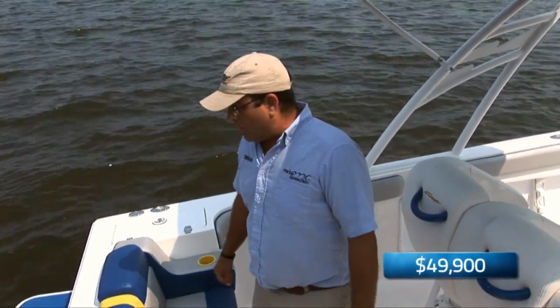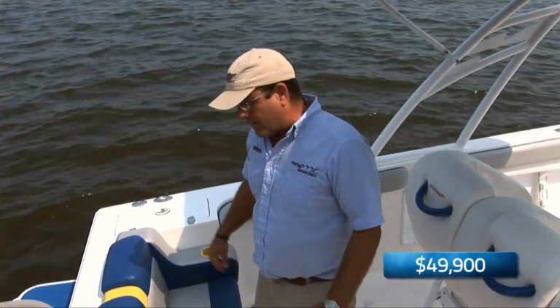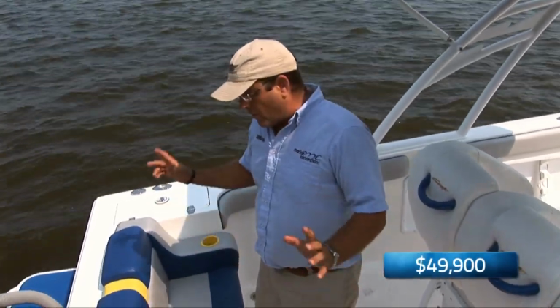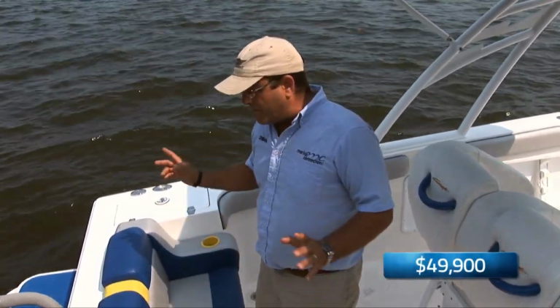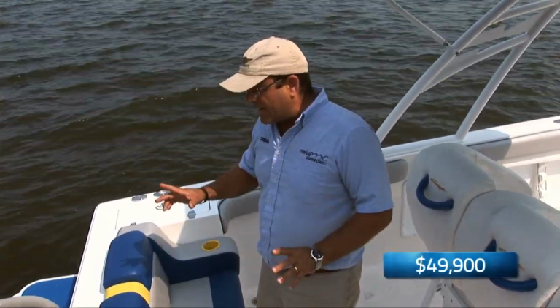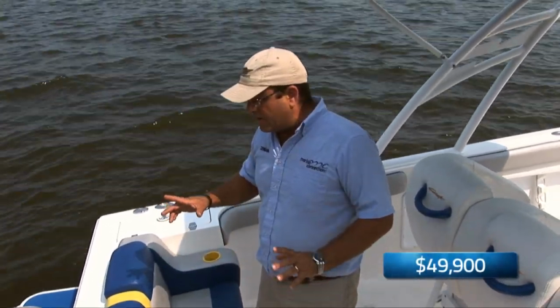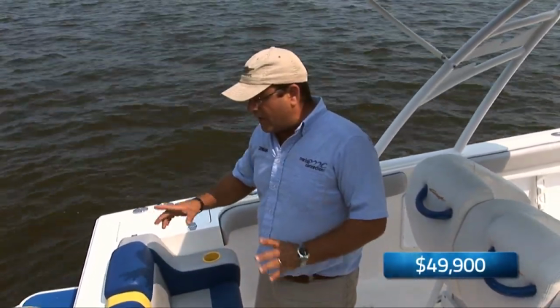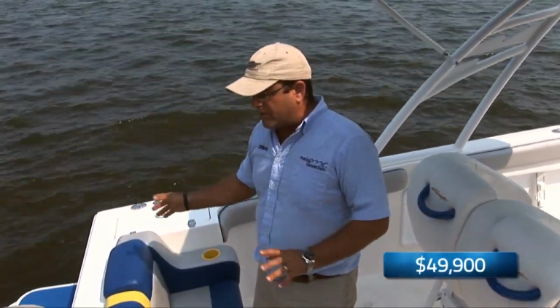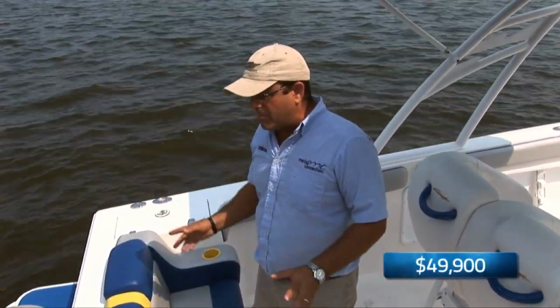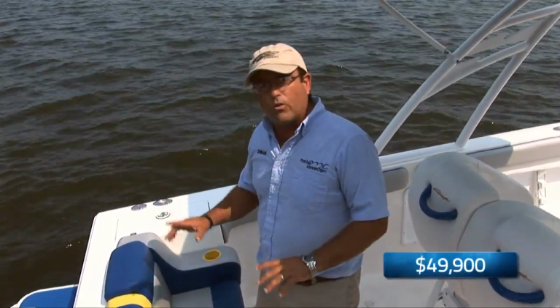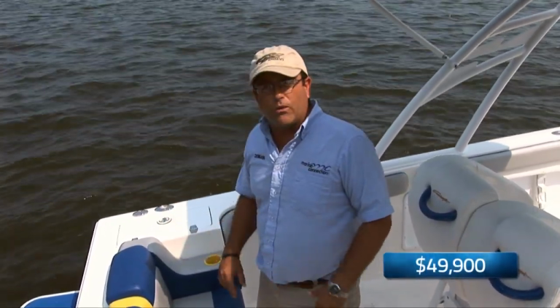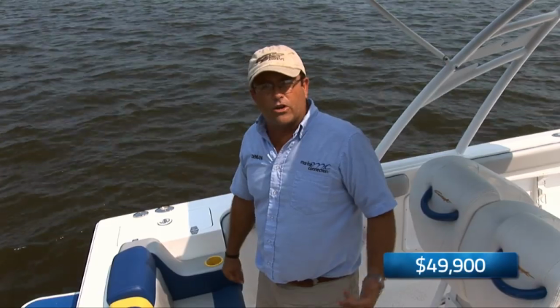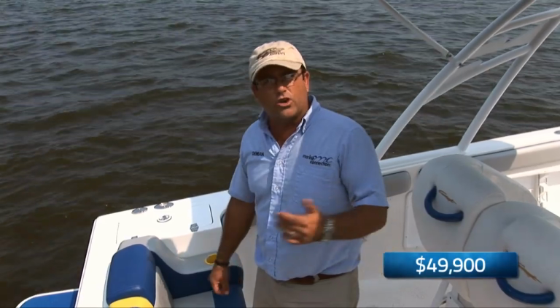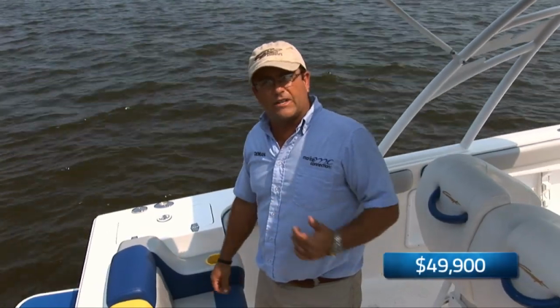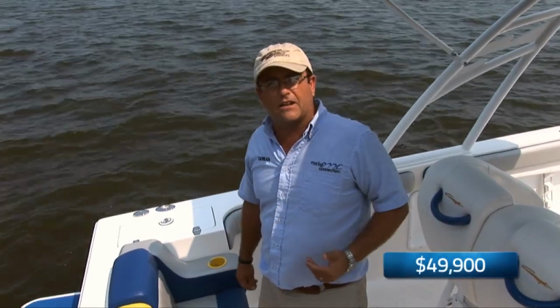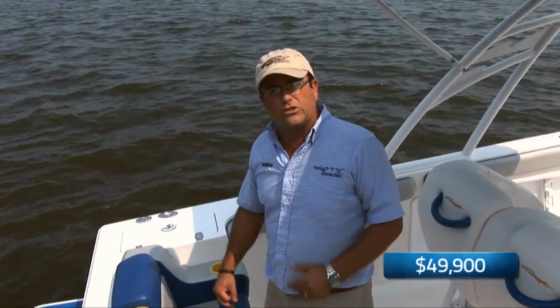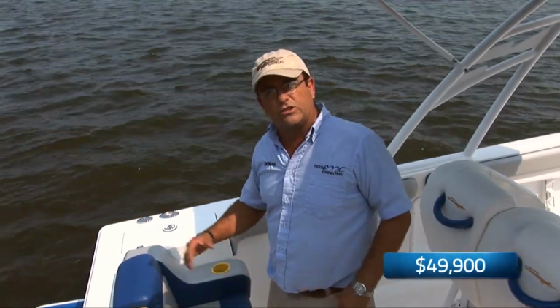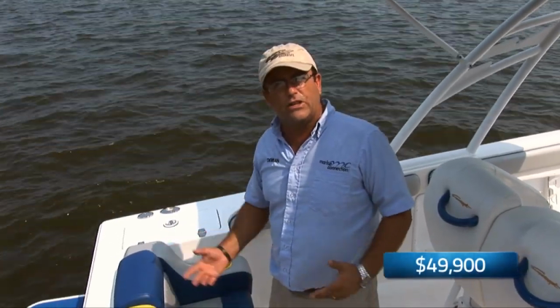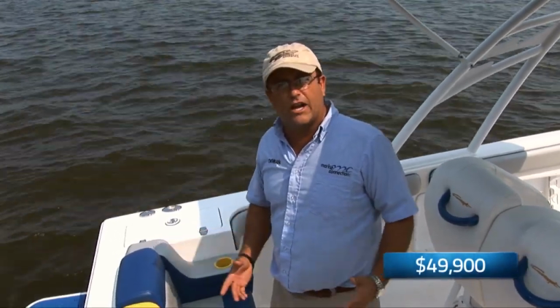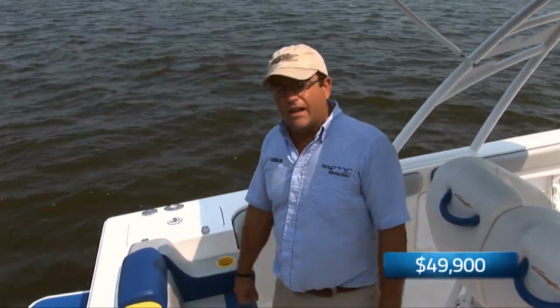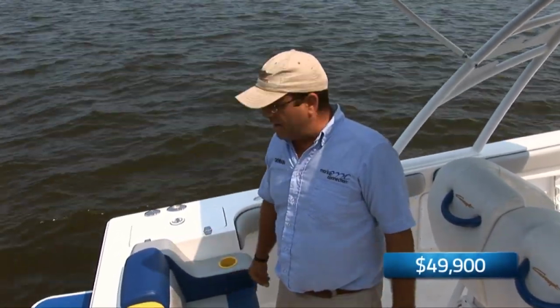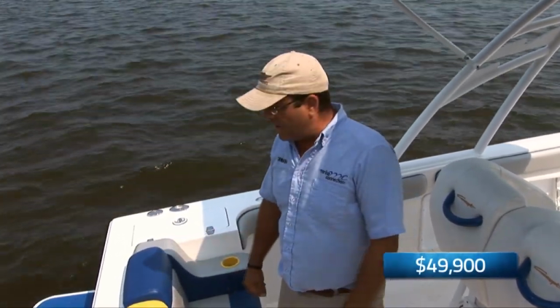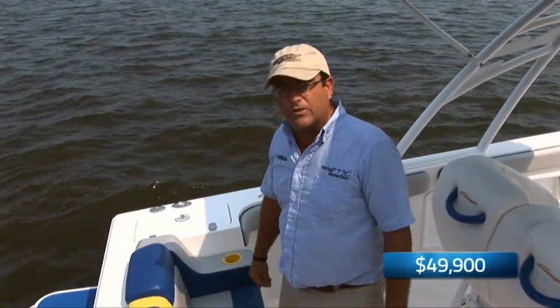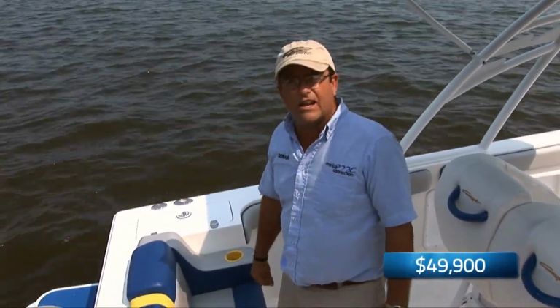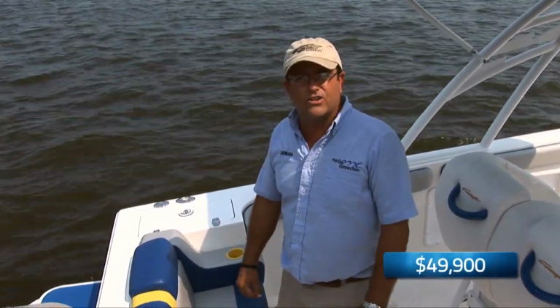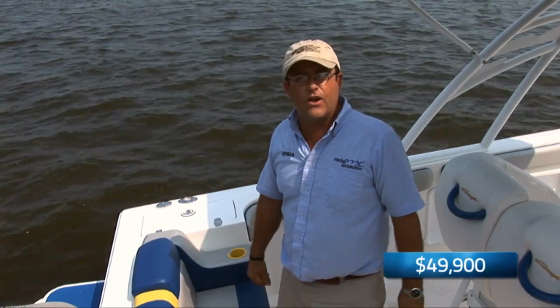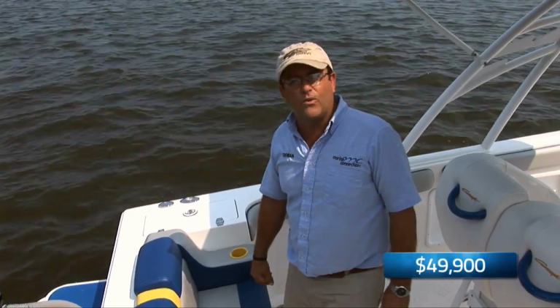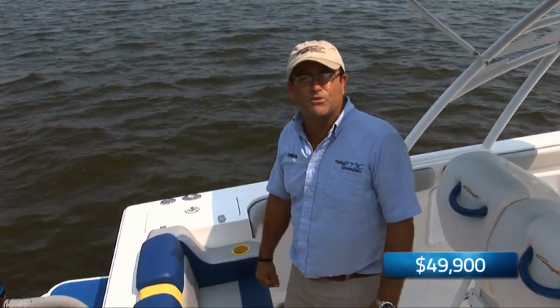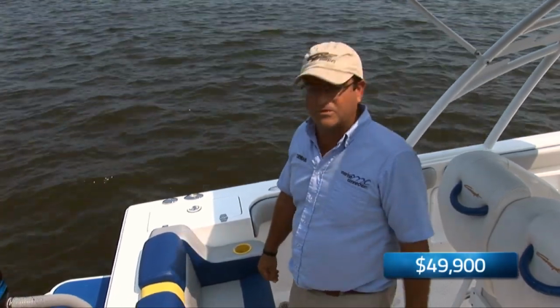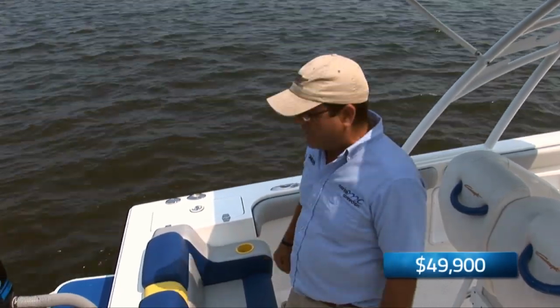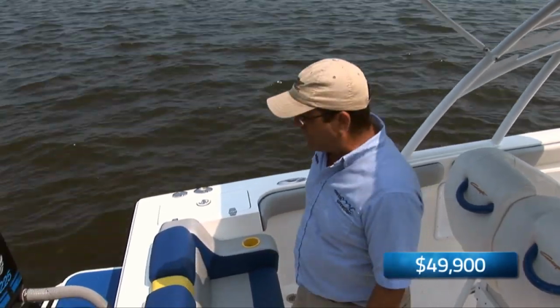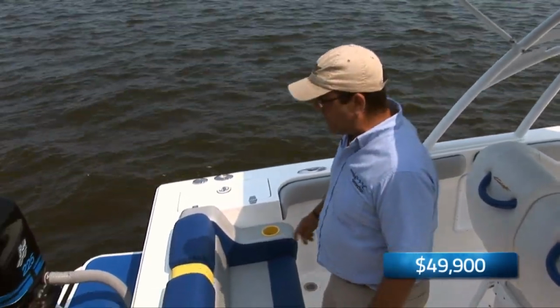We're going to be taking the boat out for a quick spin, but before we do that we're going to go over the top side of the boat and show you some of the features on it, and then we'll take it out and show you how well she performs. Starting at the back of the boat,